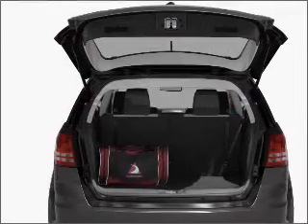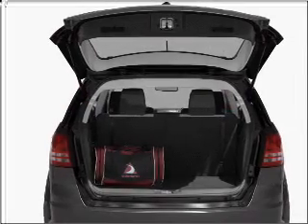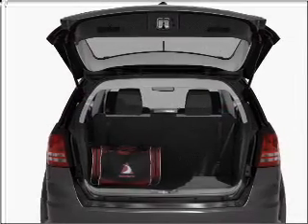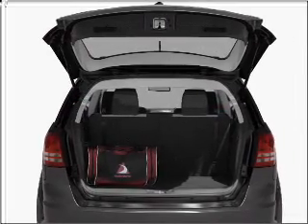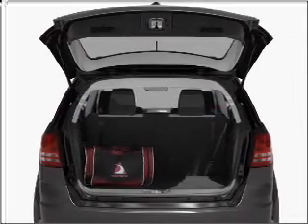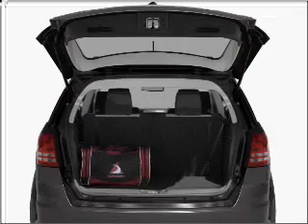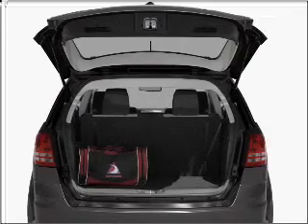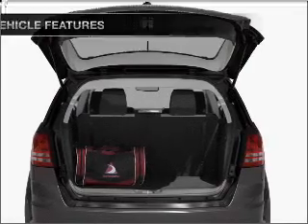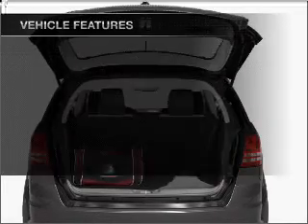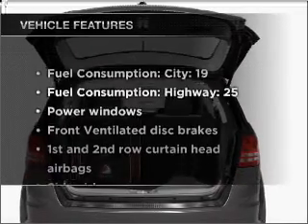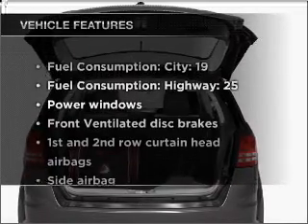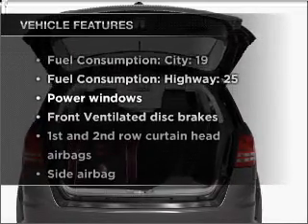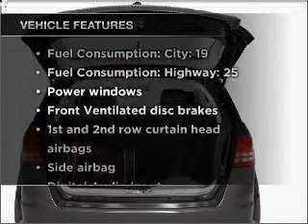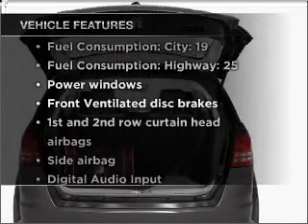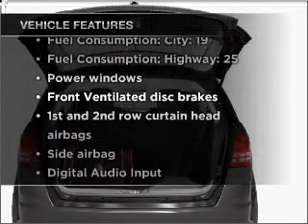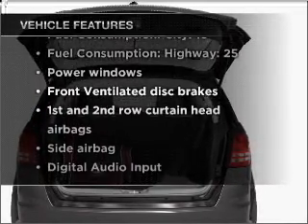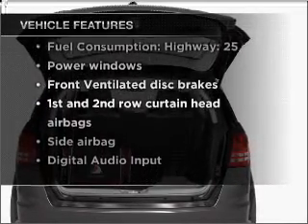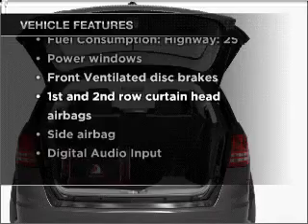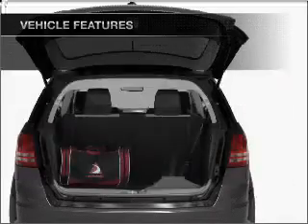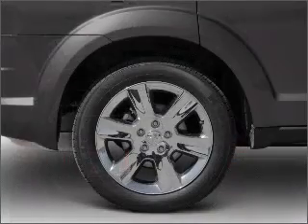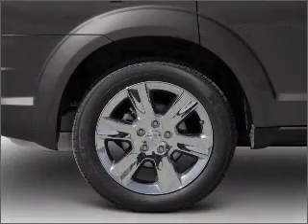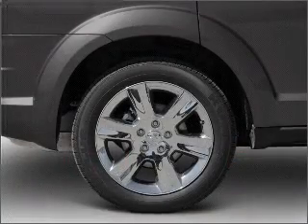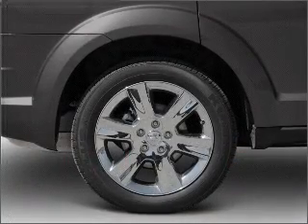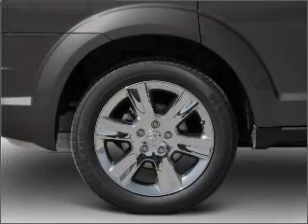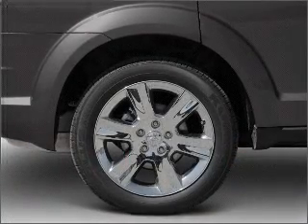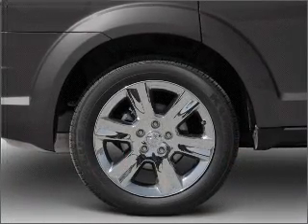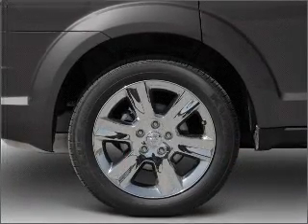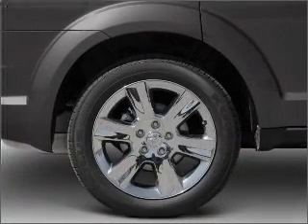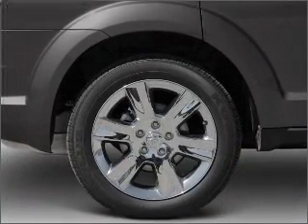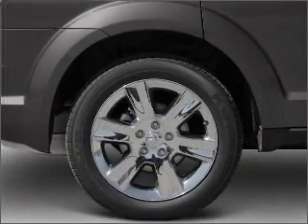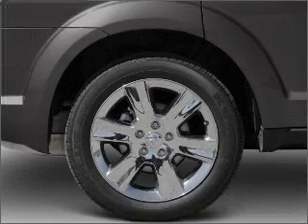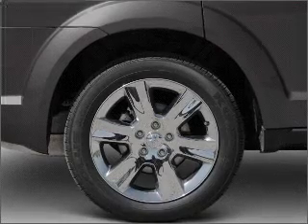The anti-lock braking system will keep you safe on the road. Plus, enjoy these notable features included in this vehicle: air conditioning, power door locks, power windows, power steering, power mirrors, and AM-FM stereo with a CD player.